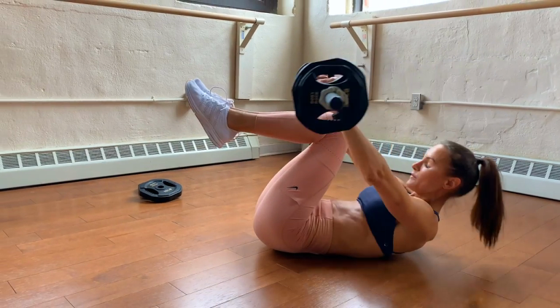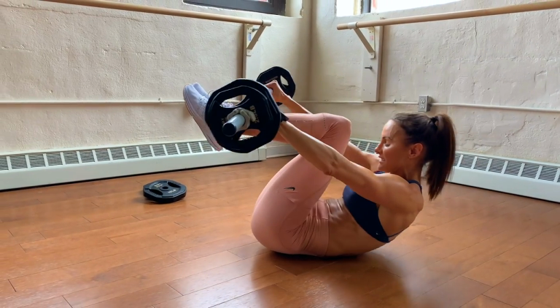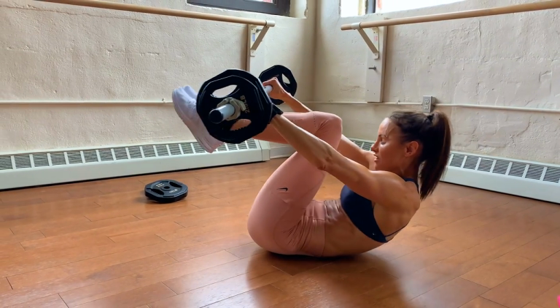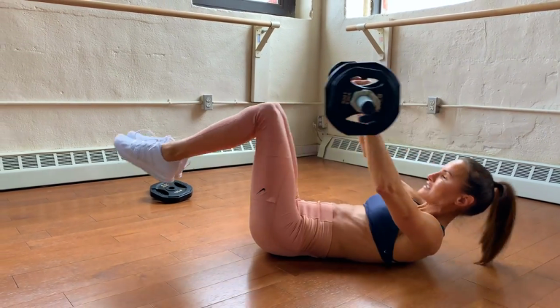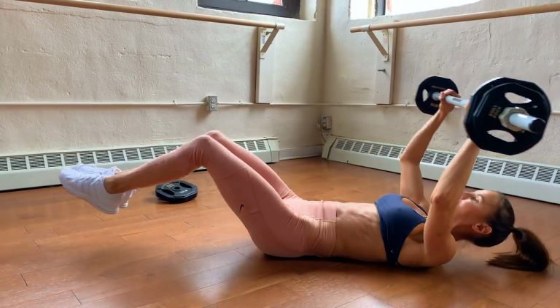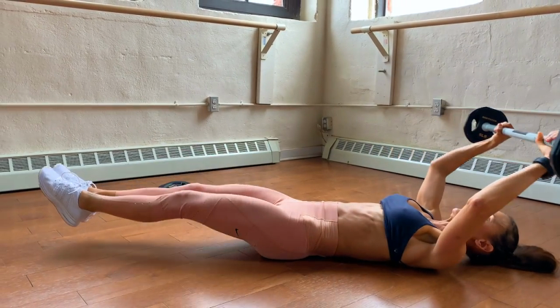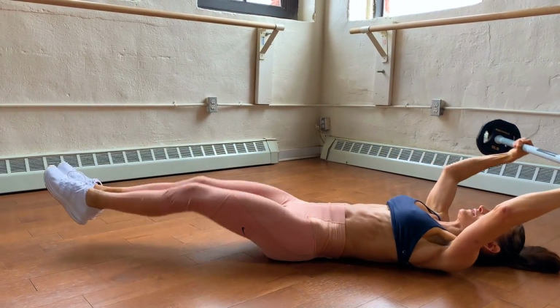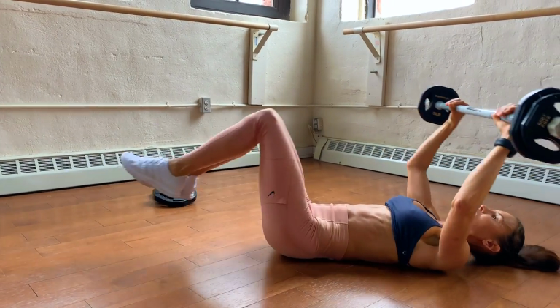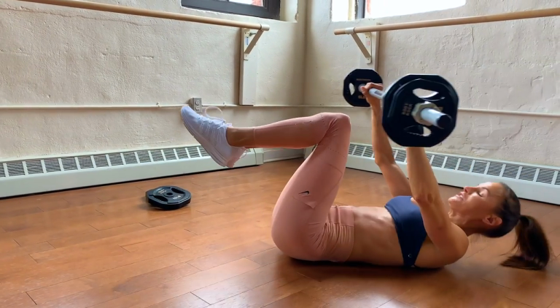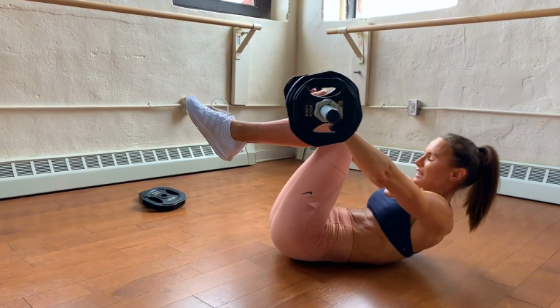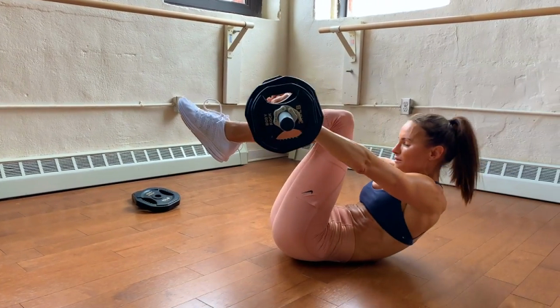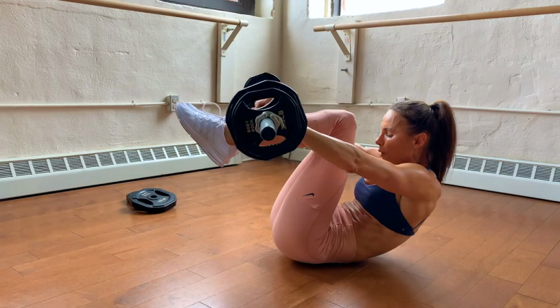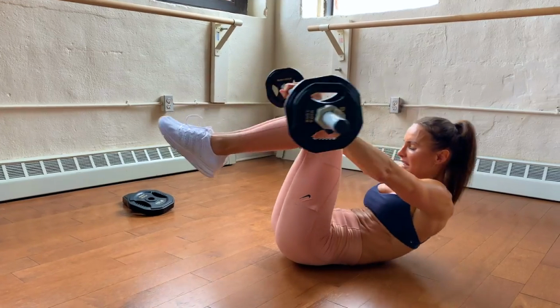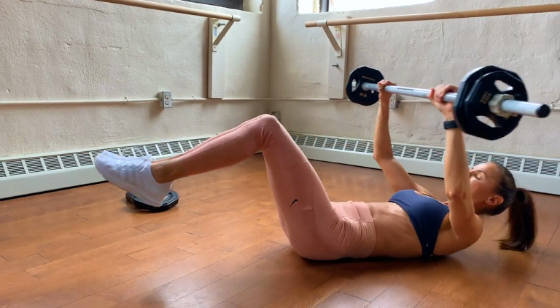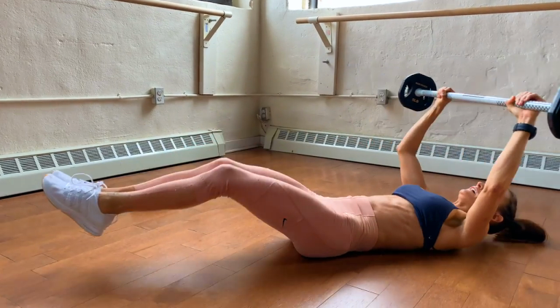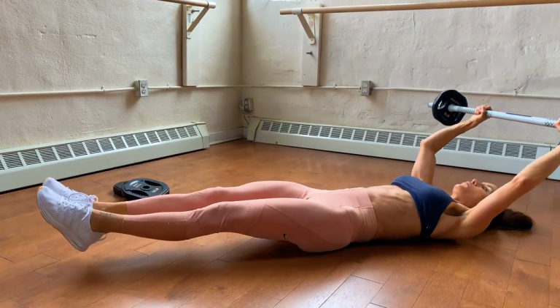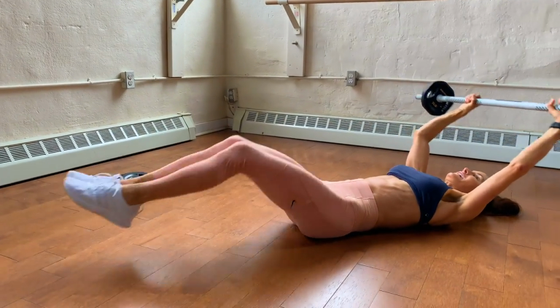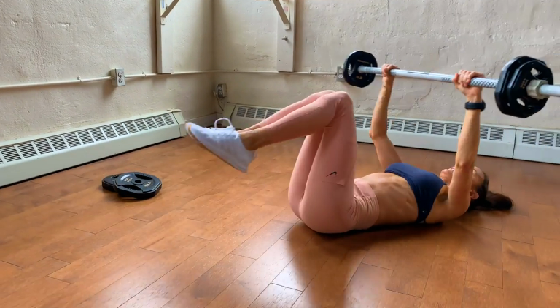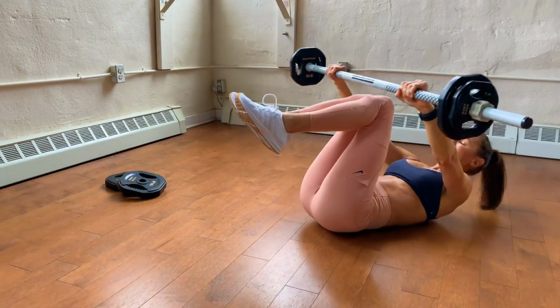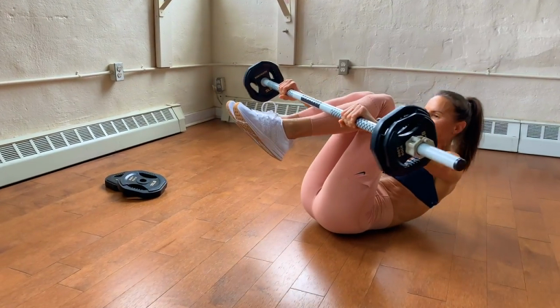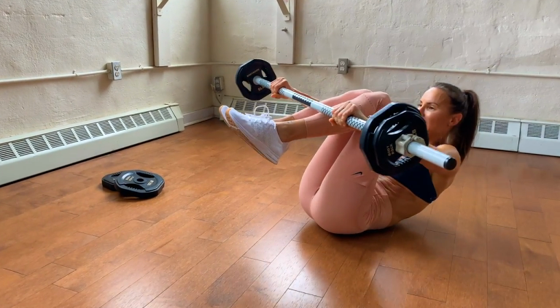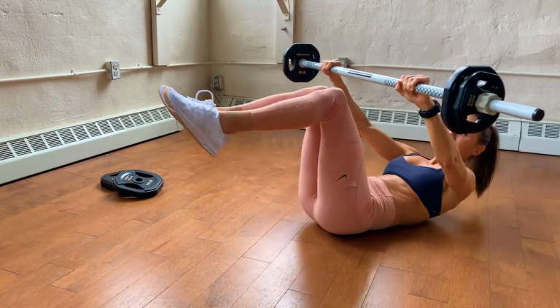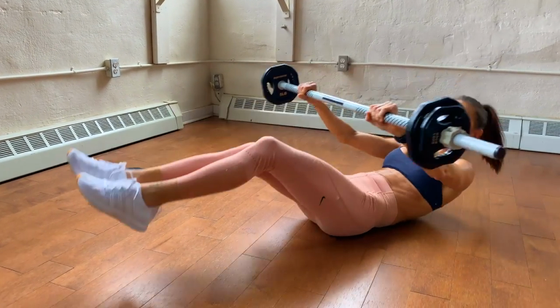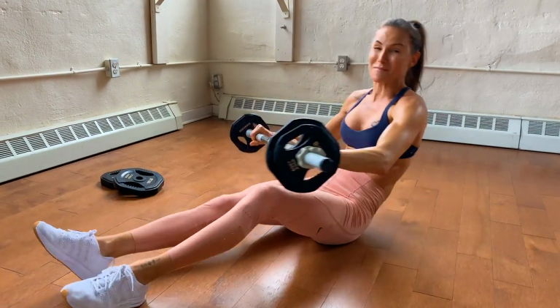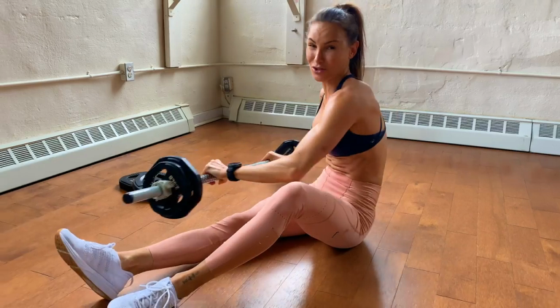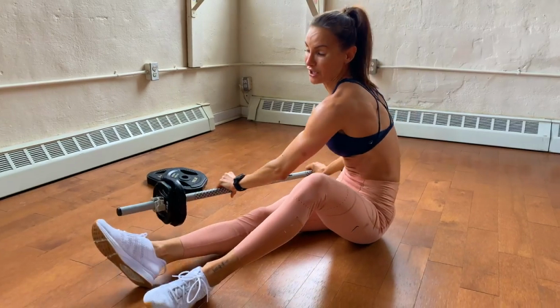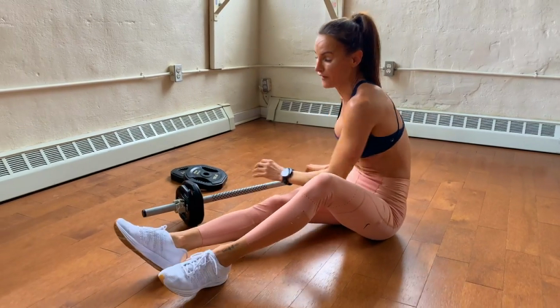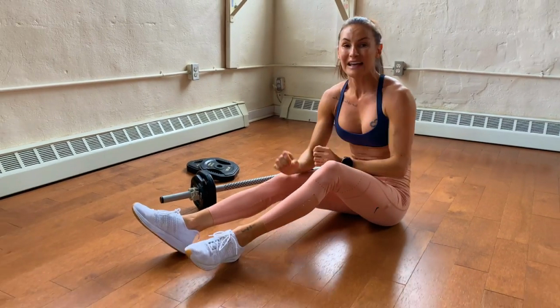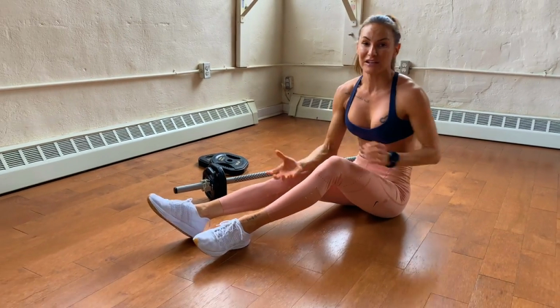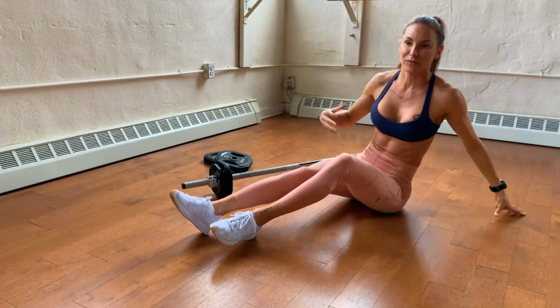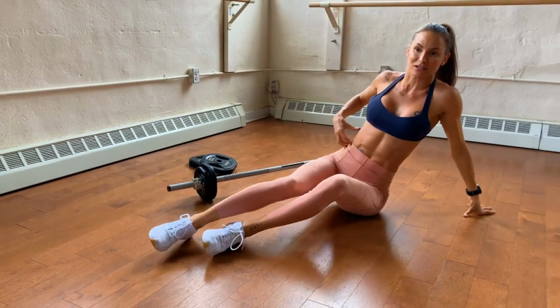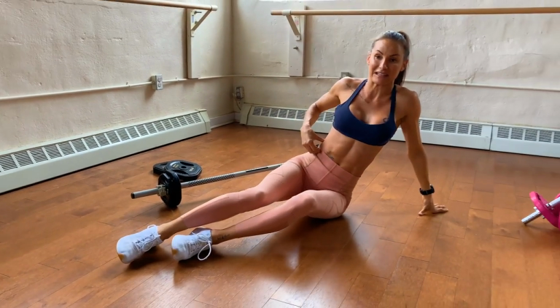The idea is you're going to concertina those abs together in the middle, really pulling them in, and that weight is going to absolutely smash your core. You're going to love it. Then to finish off, we need to add some obliques.